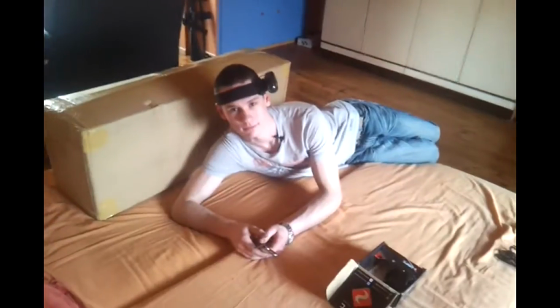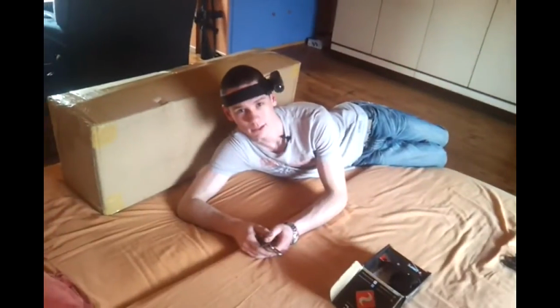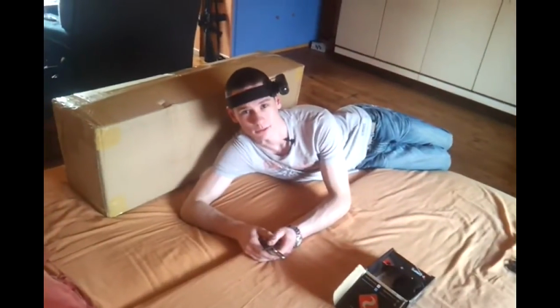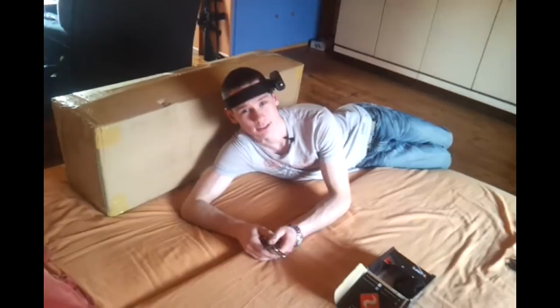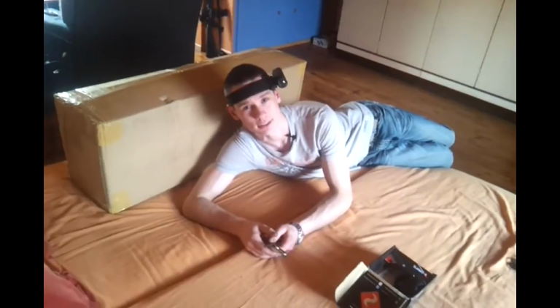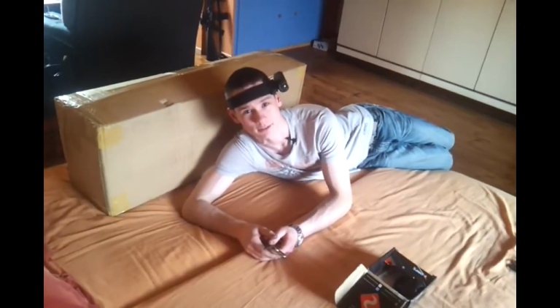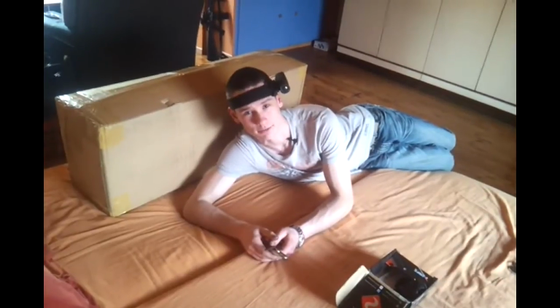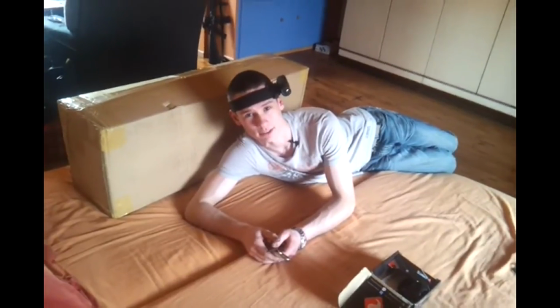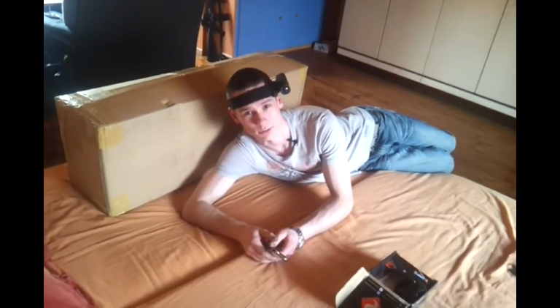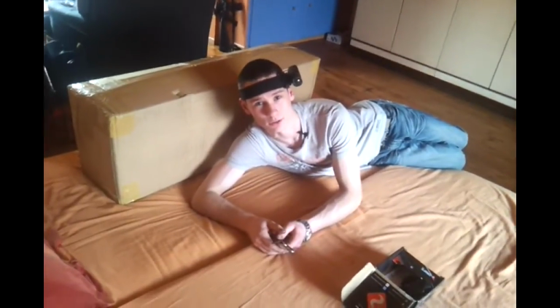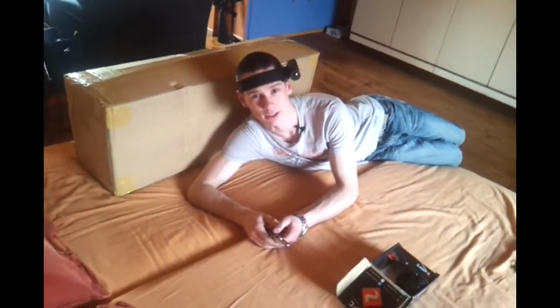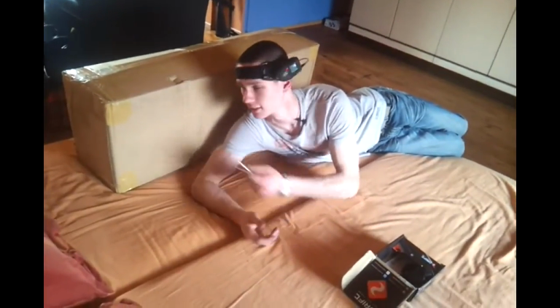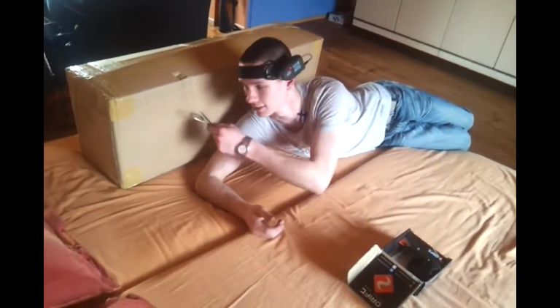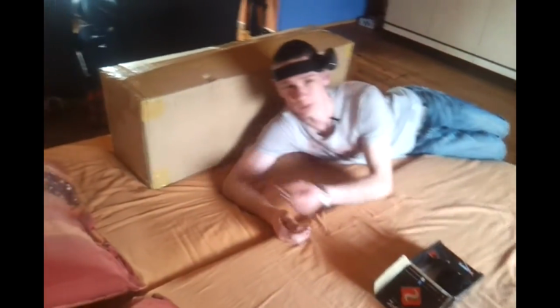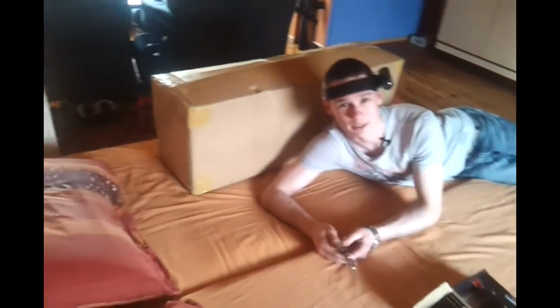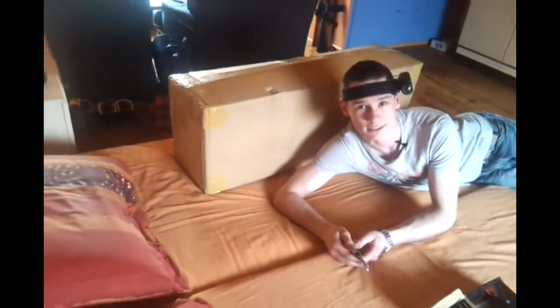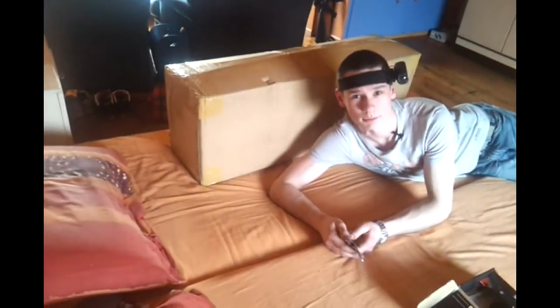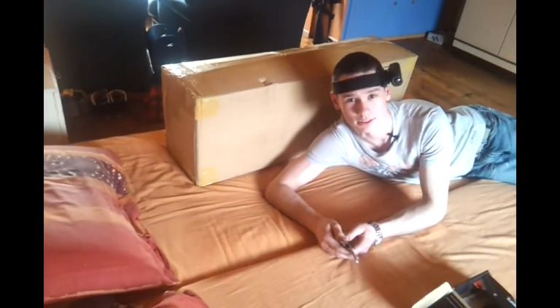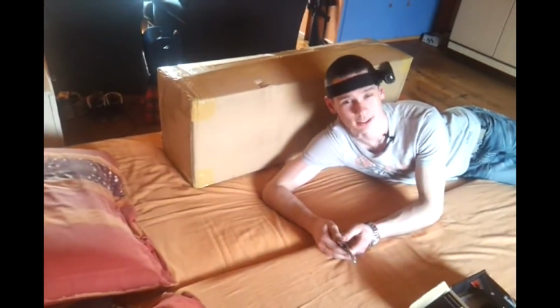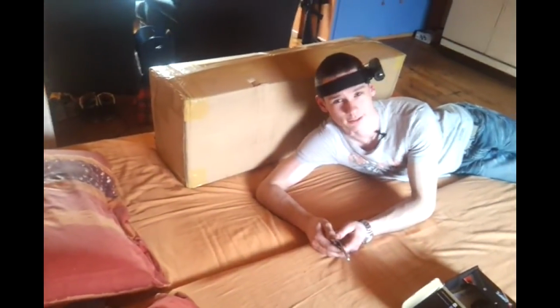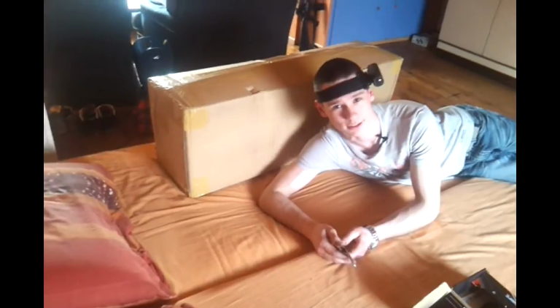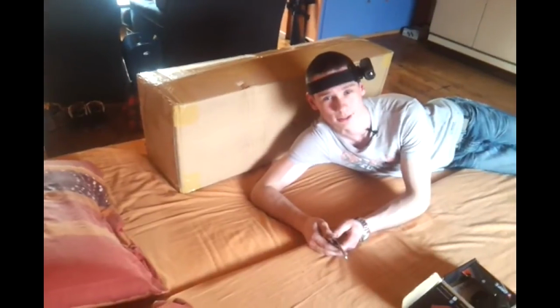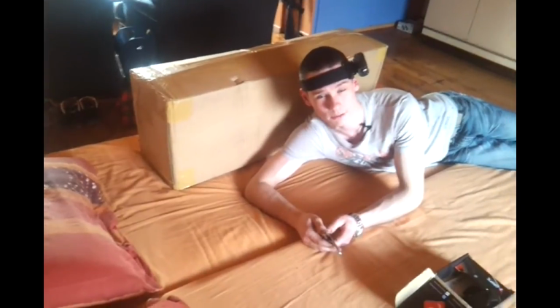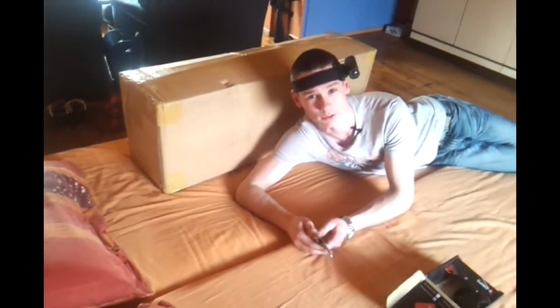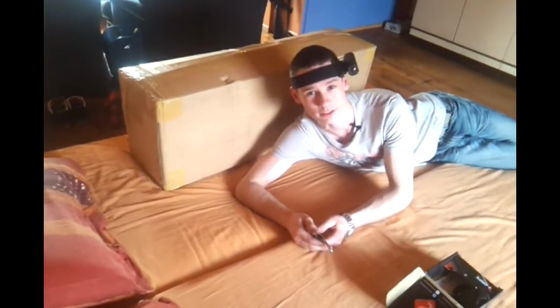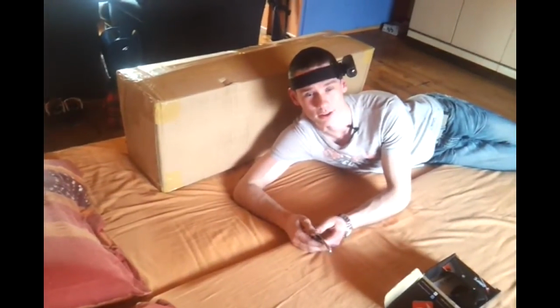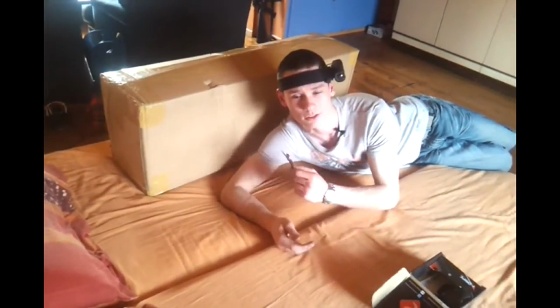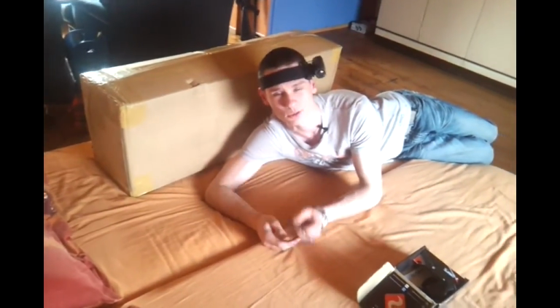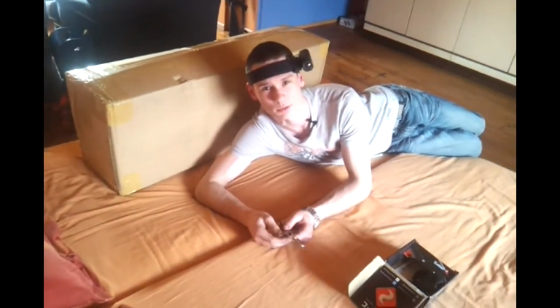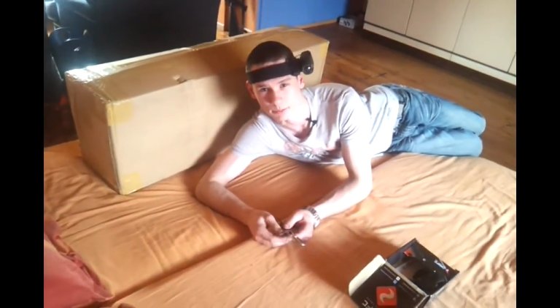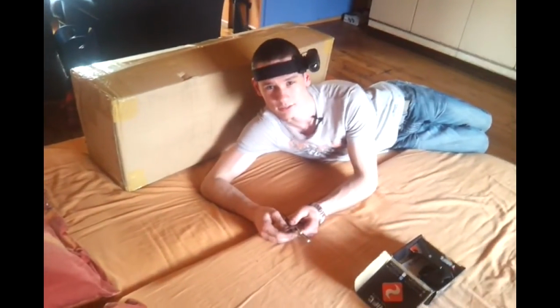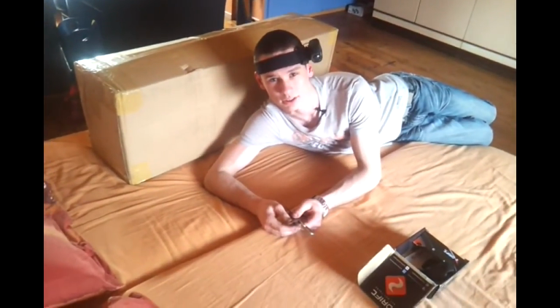Hello, this is RedFetter24 and this is one of the biggest boxes I ever received from RedWolf Airsoft, also one of the most expensive boxes. Let's go ahead and open it up.